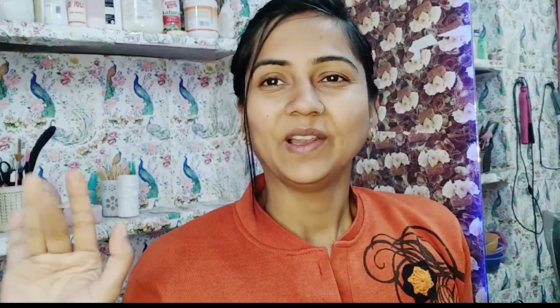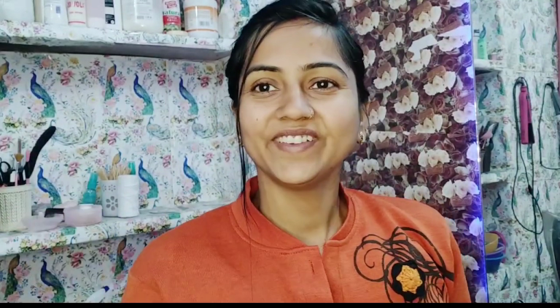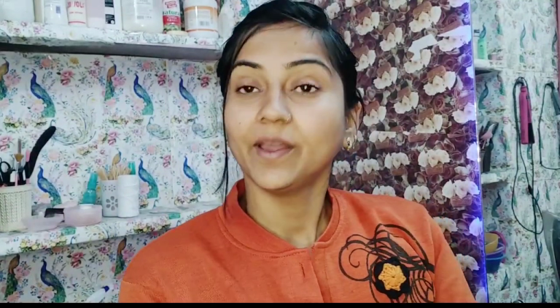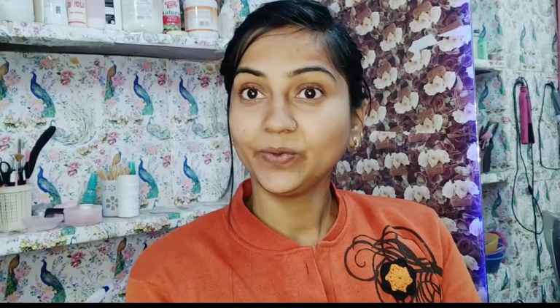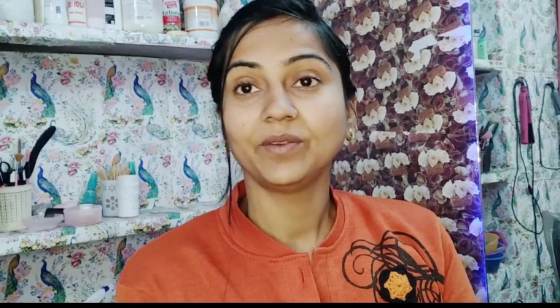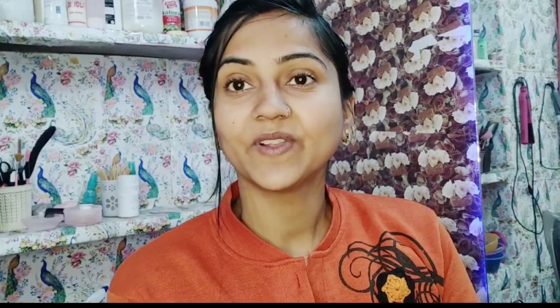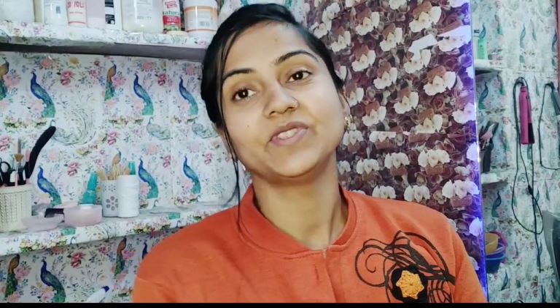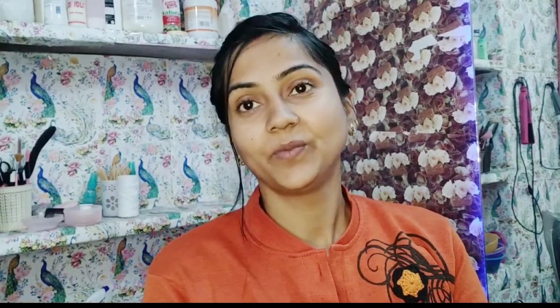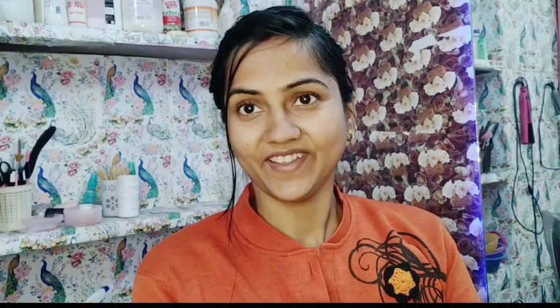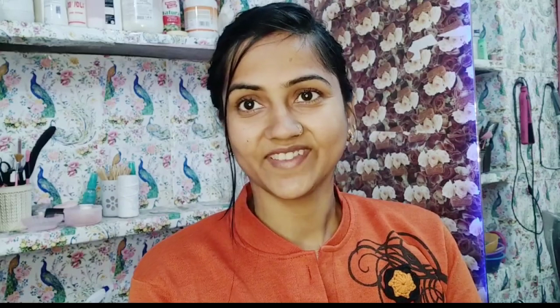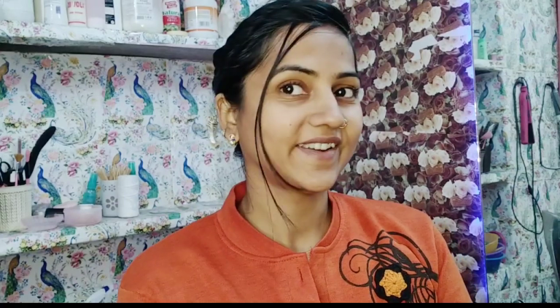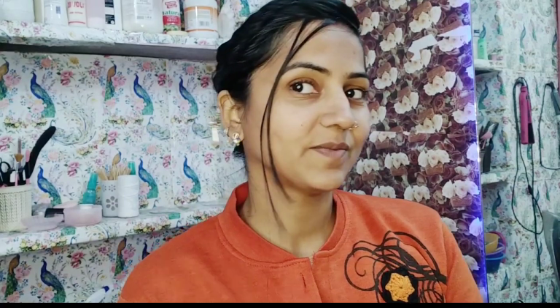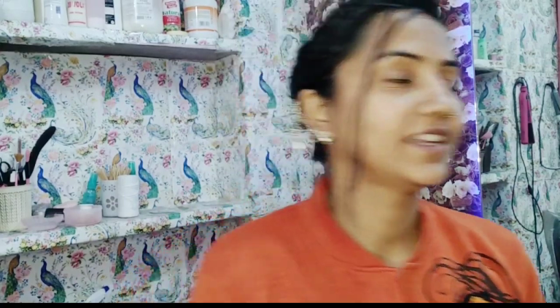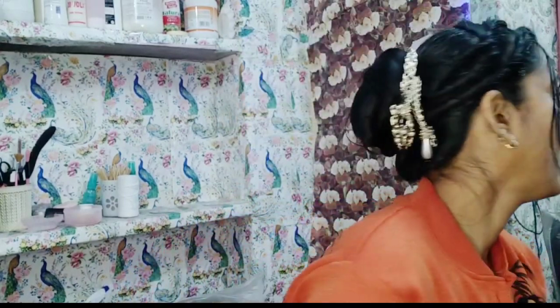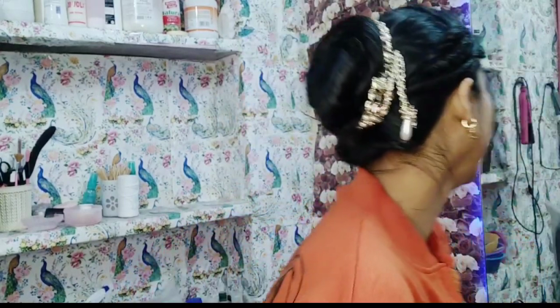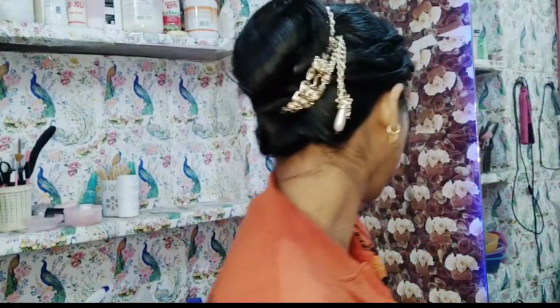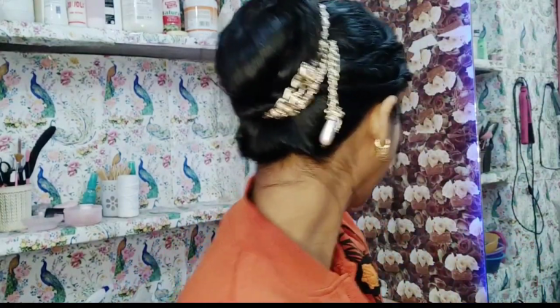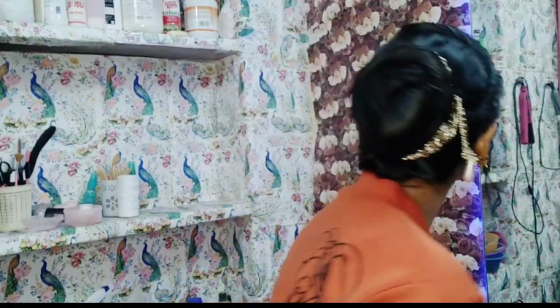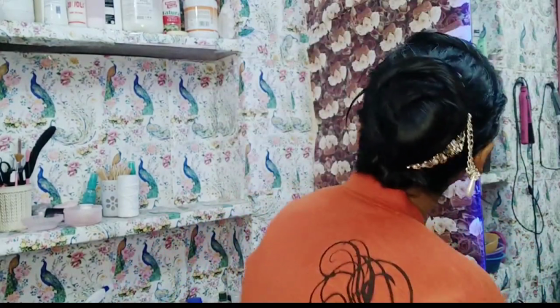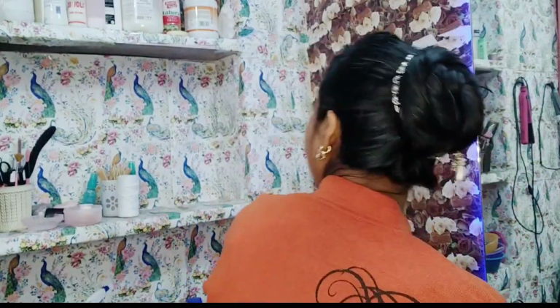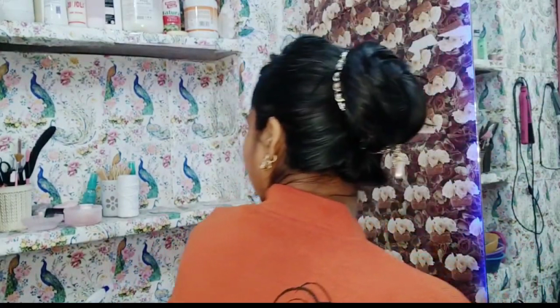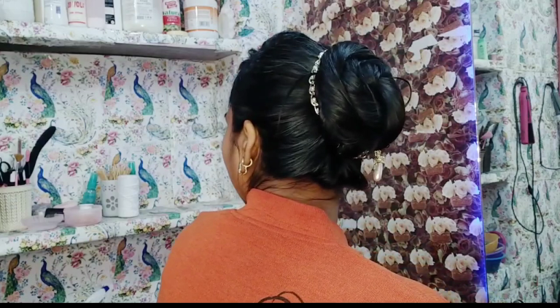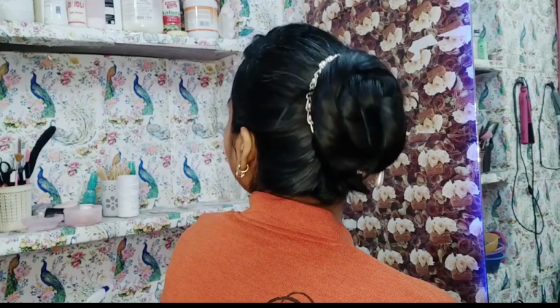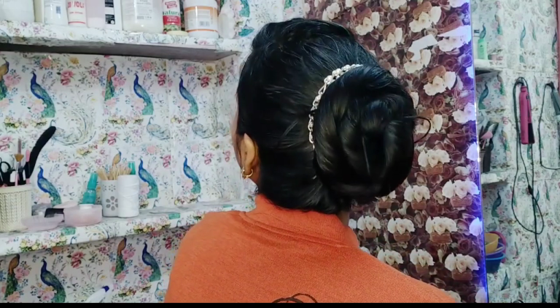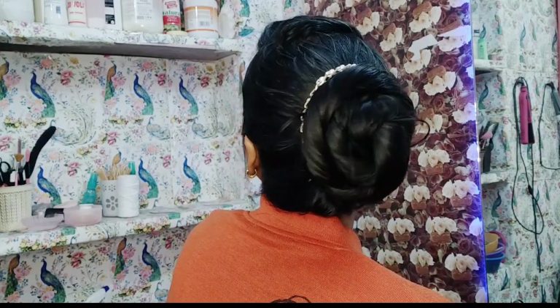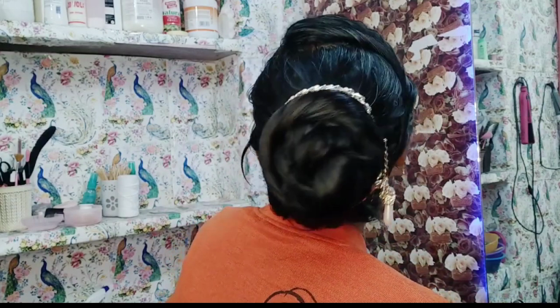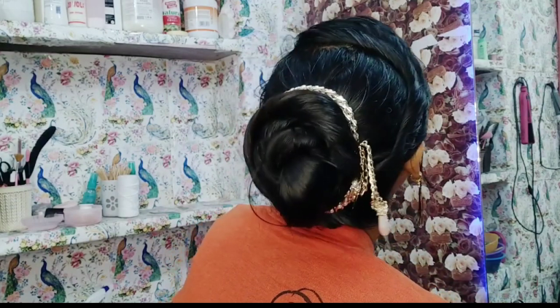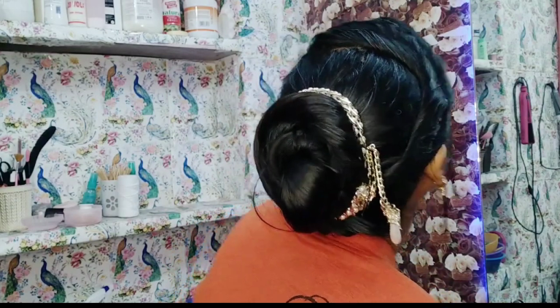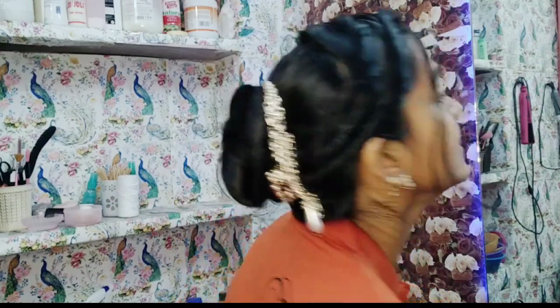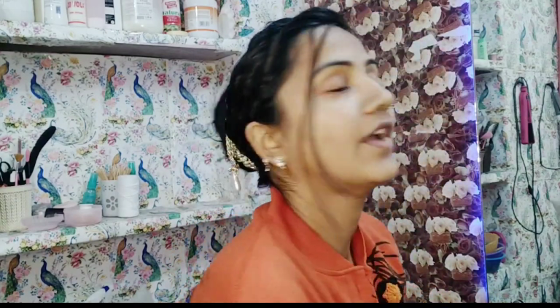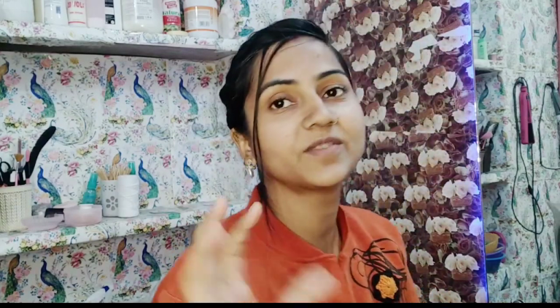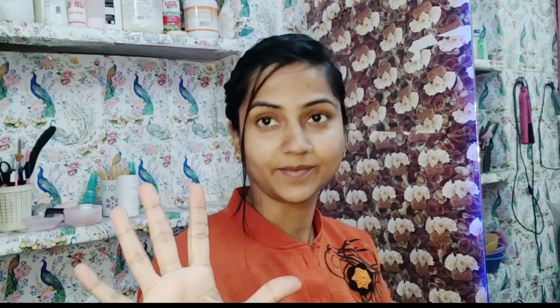Hello friends, I am Neeru and most welcome to my channel of beauty and hair styles. Today I am going to tell you a very amazing hair style. You can easily make this DIY in 5-6 minutes.